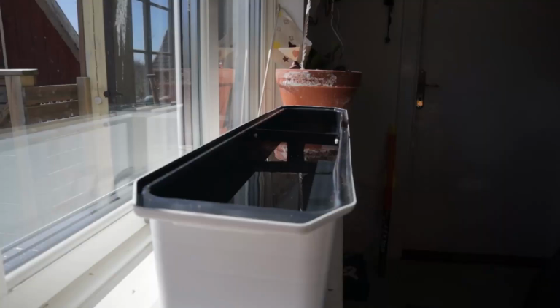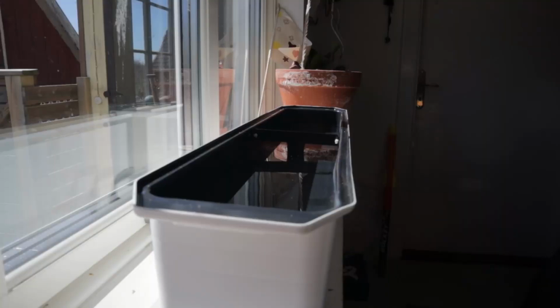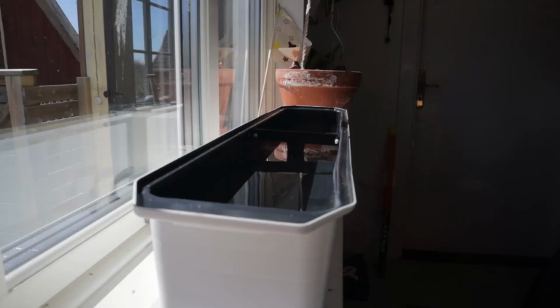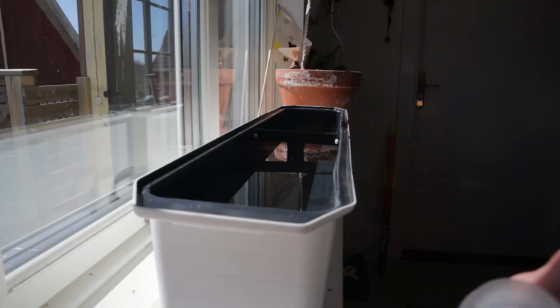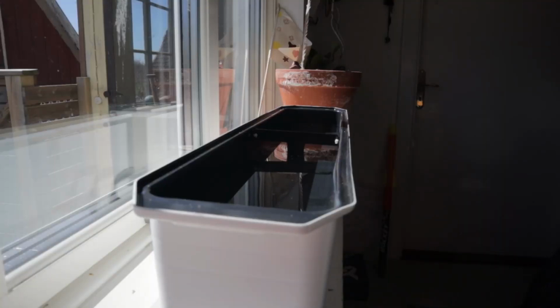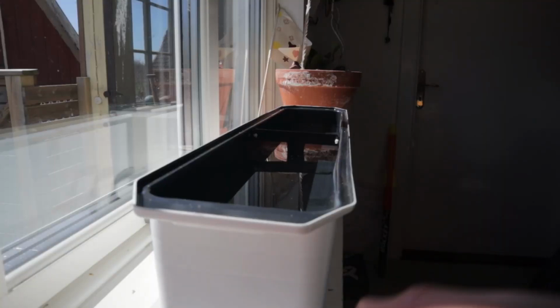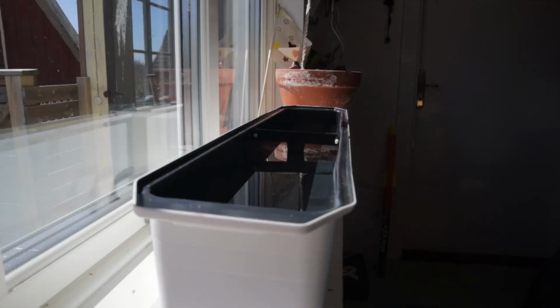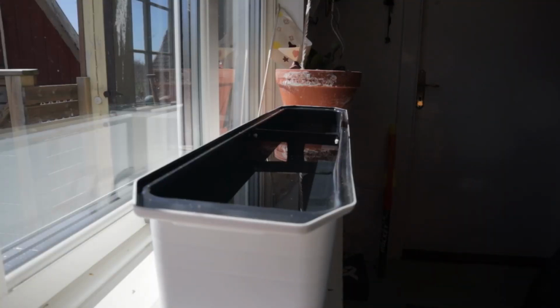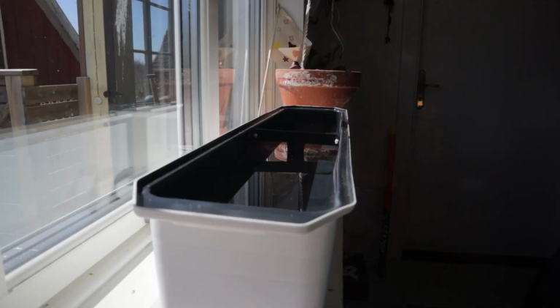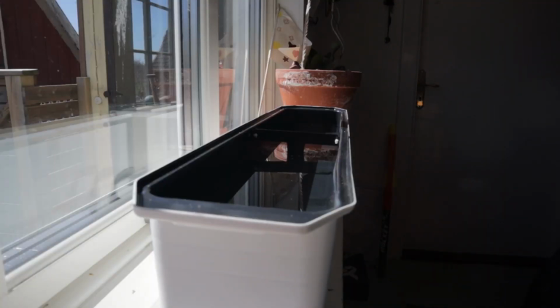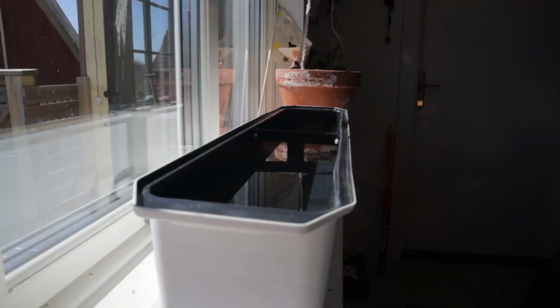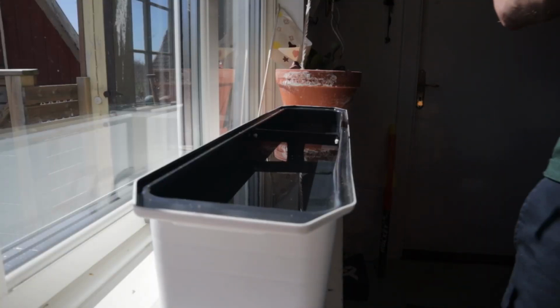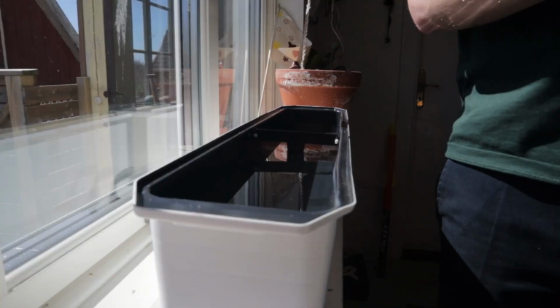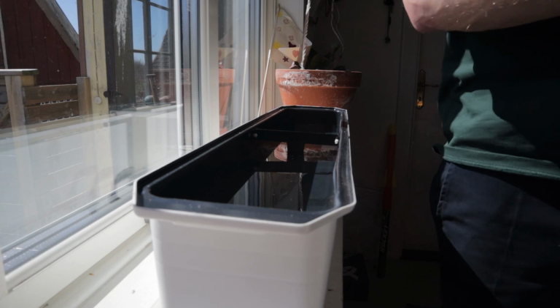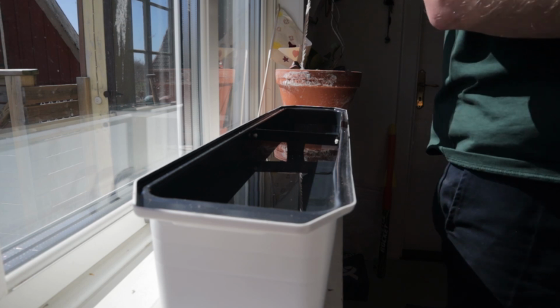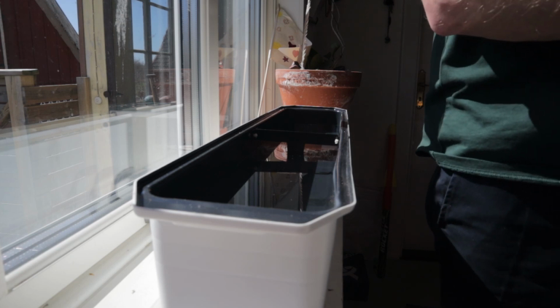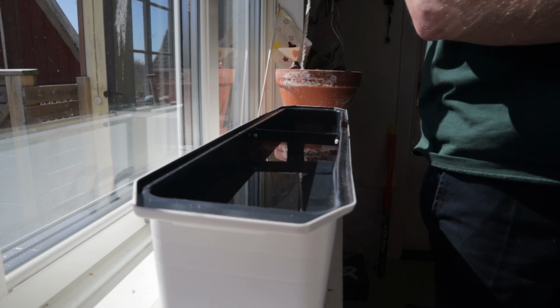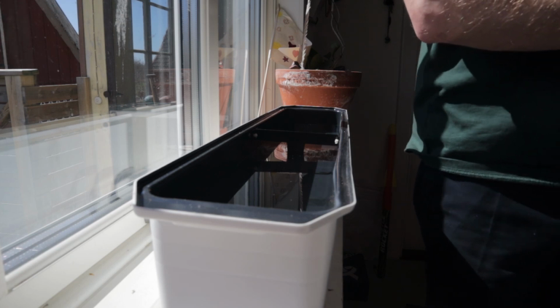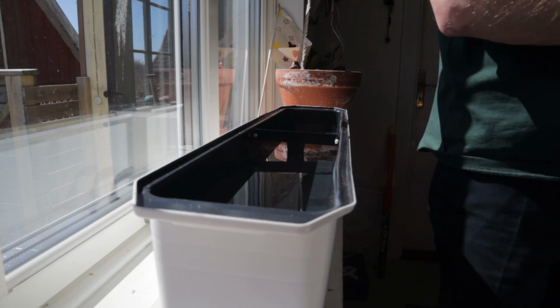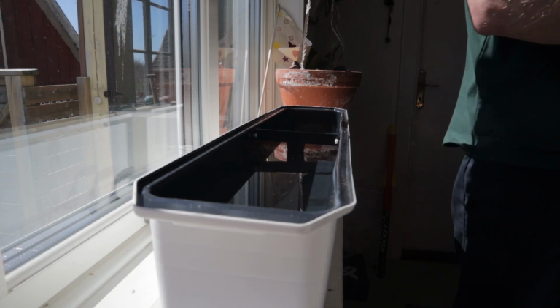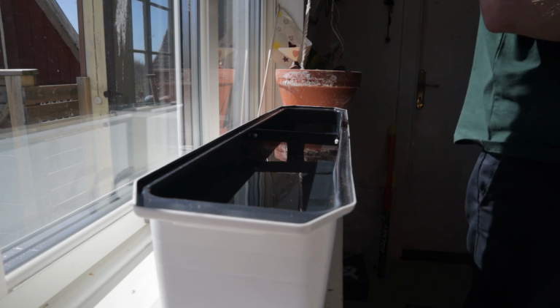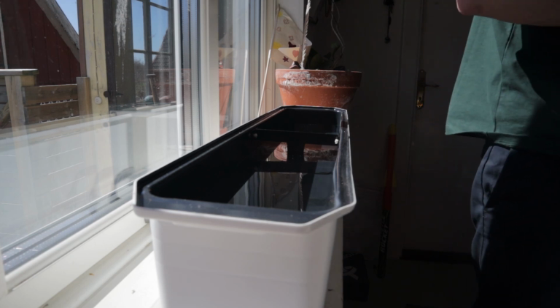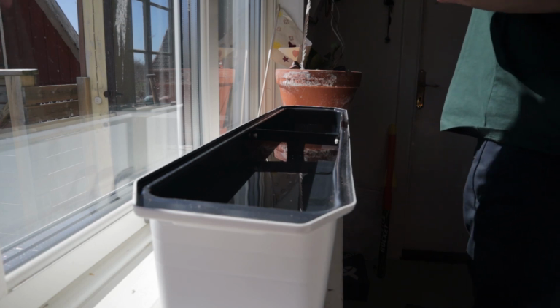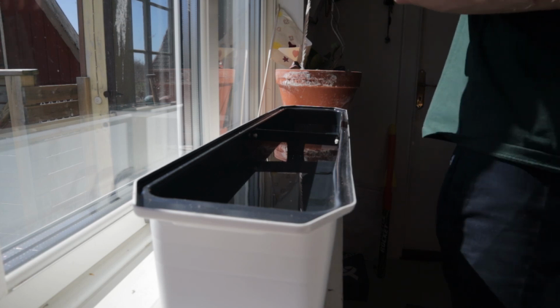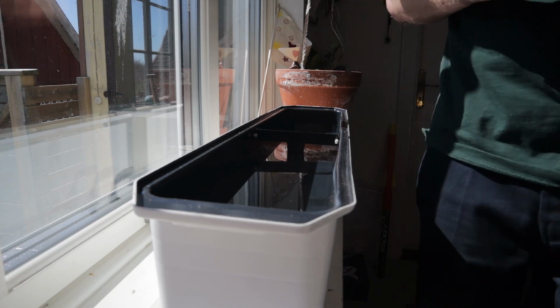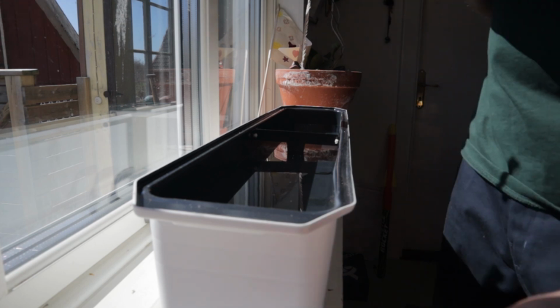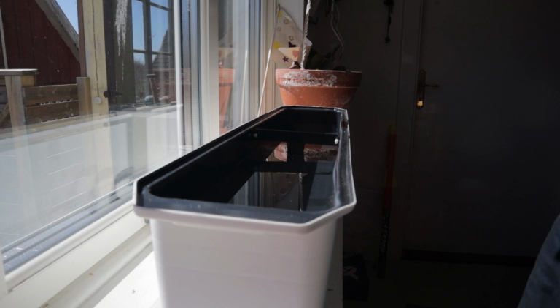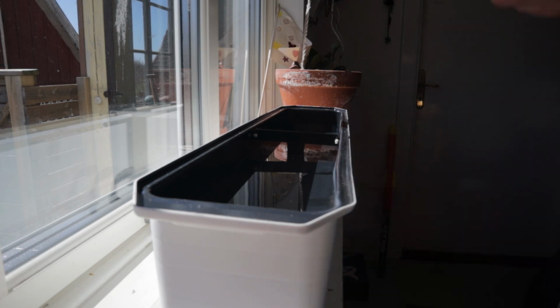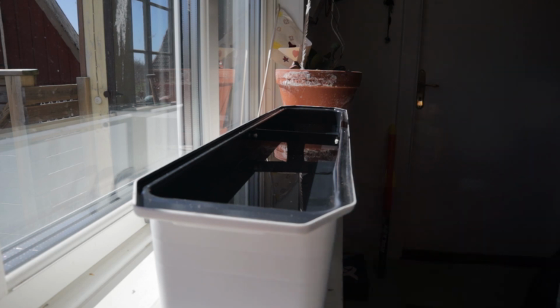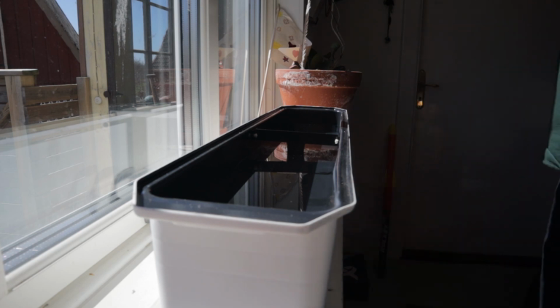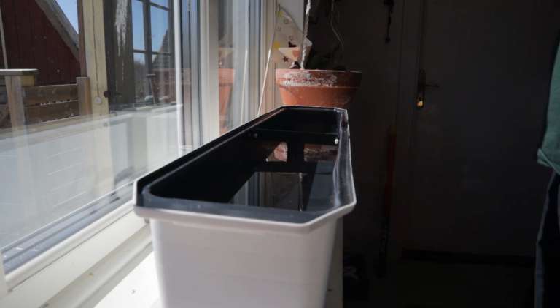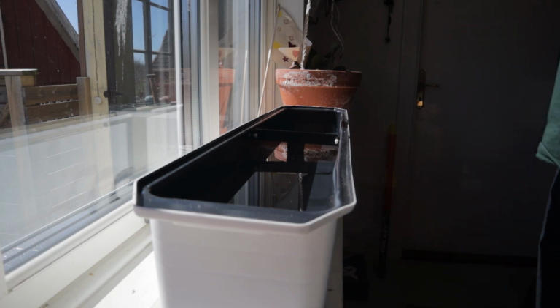We're going to put our nutrients in. The dosage is written on the bottle, and the handy little measuring cup that's supplied with it makes it nice and easy. So let's do that.